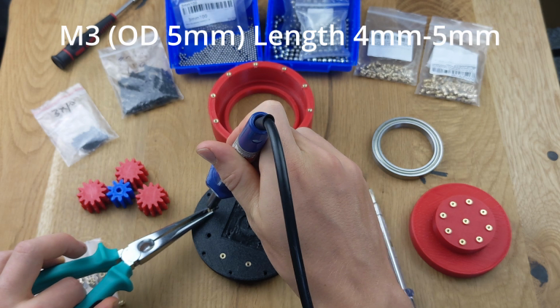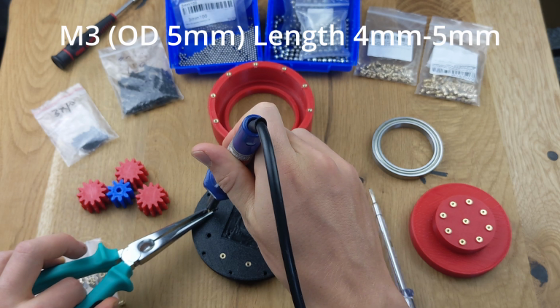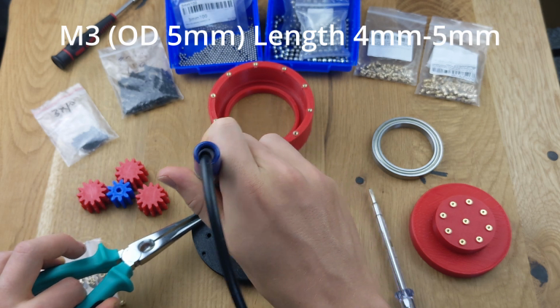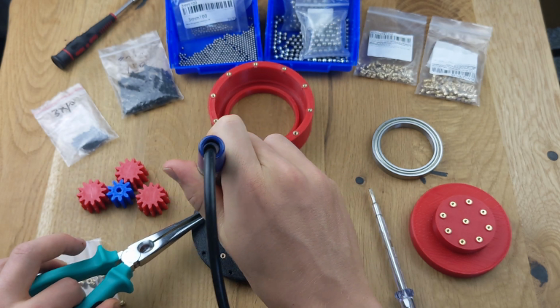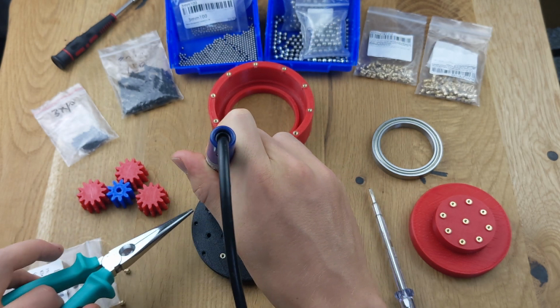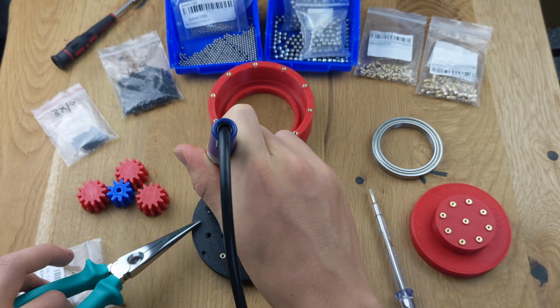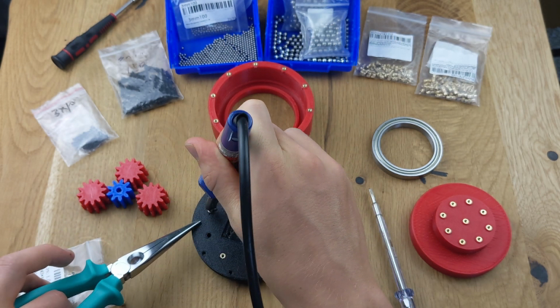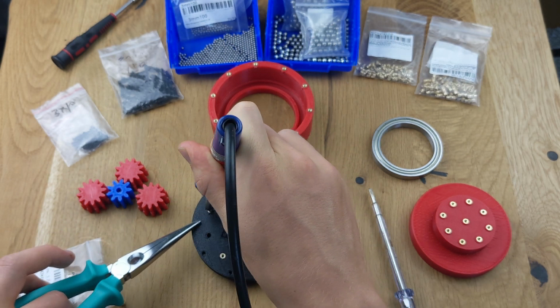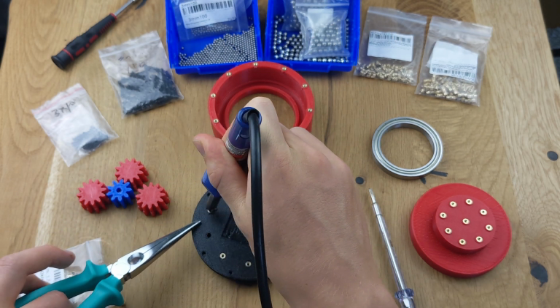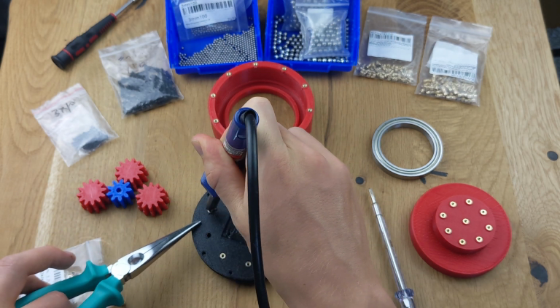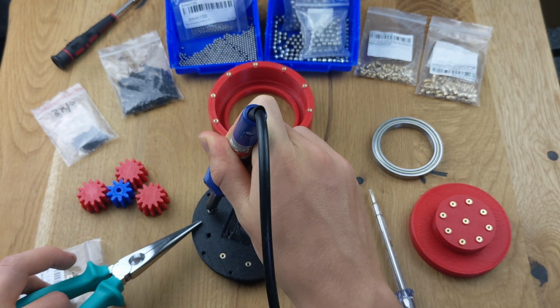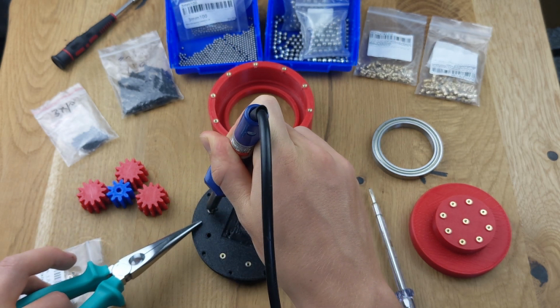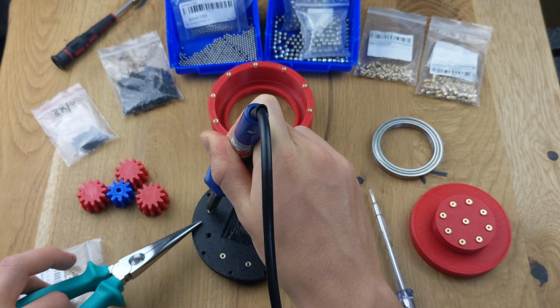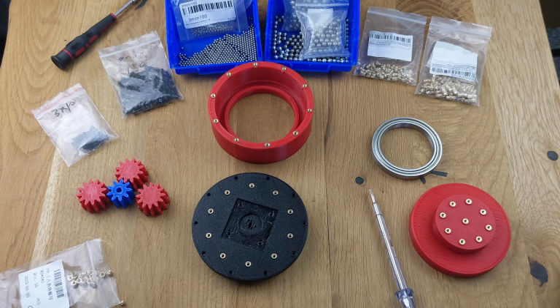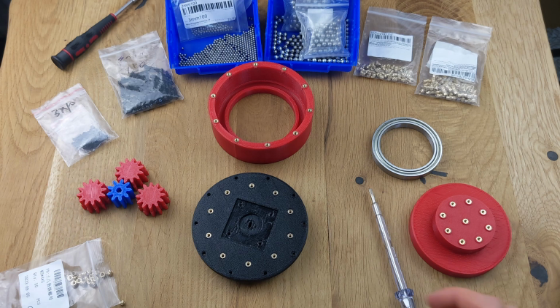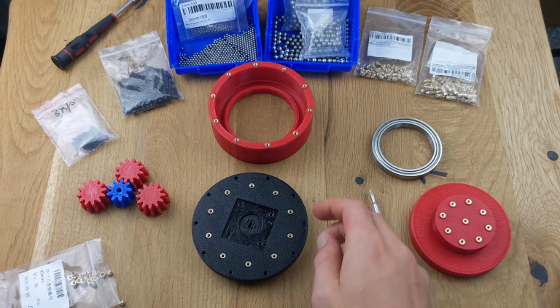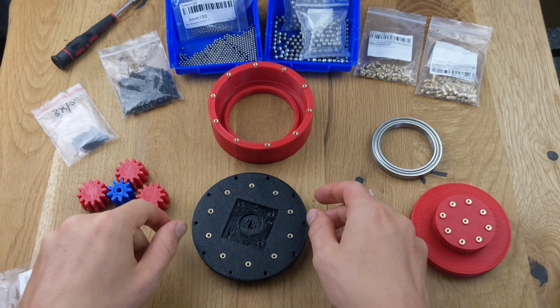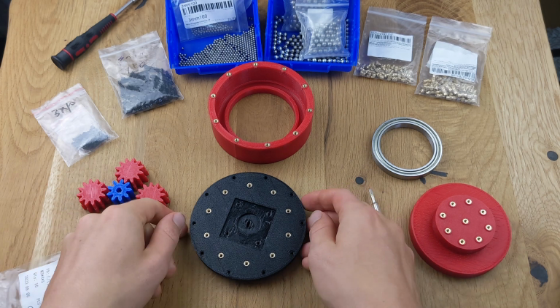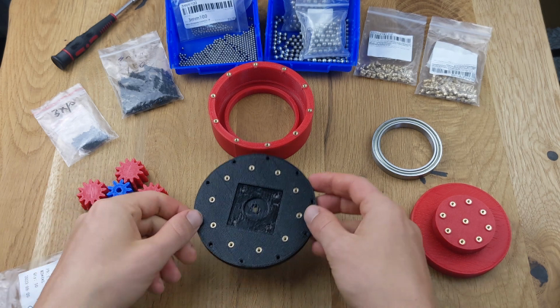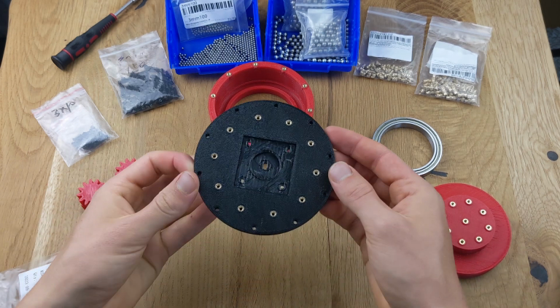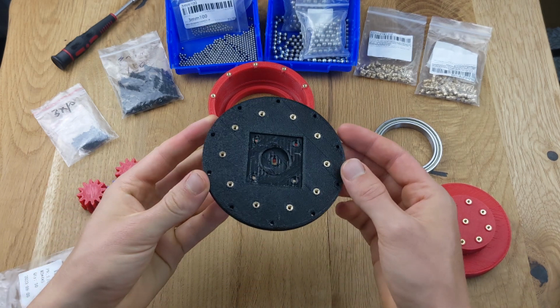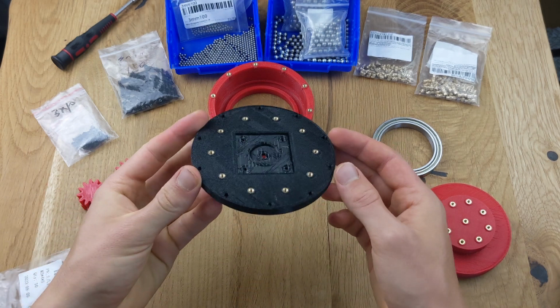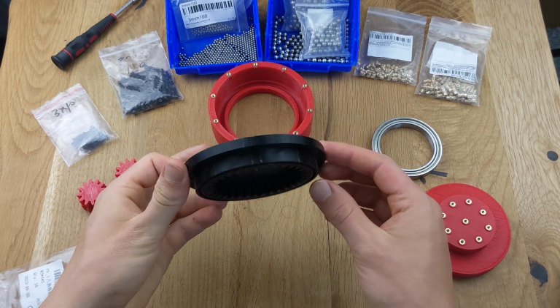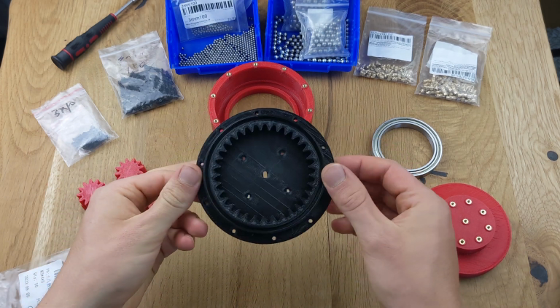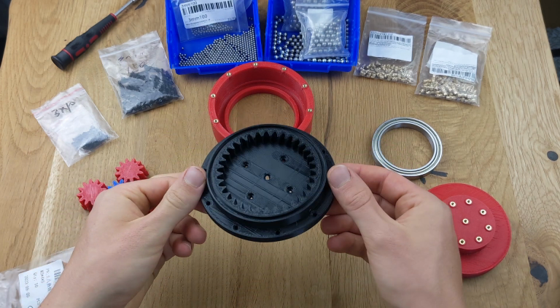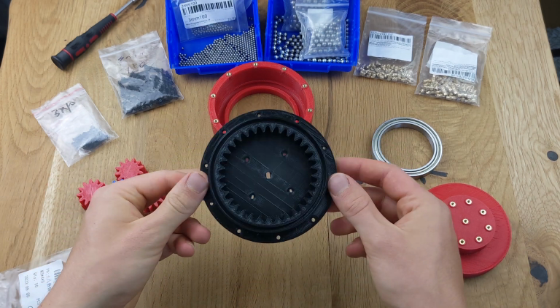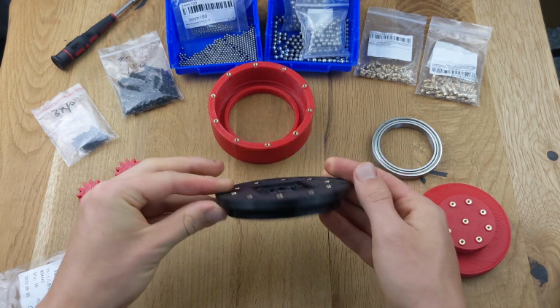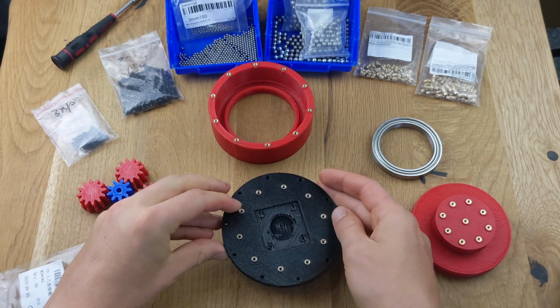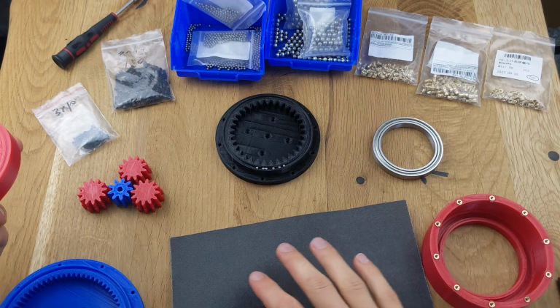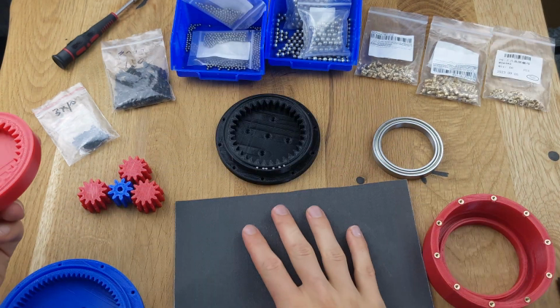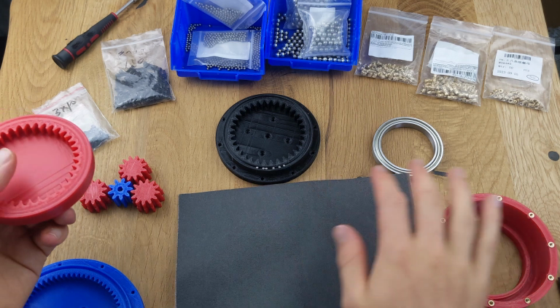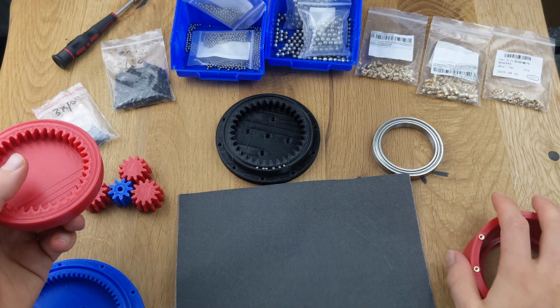A bracket can be attached later depending on how the gear will be used. Once that's done, sand the parts slightly to get a smoother surface.